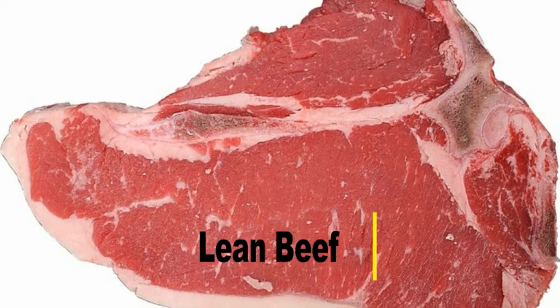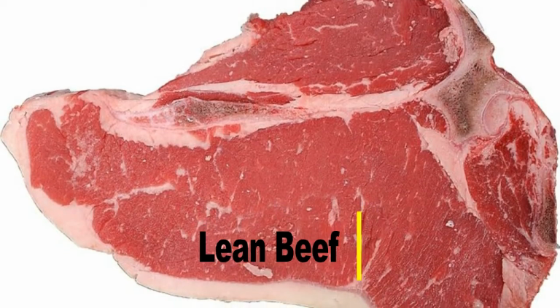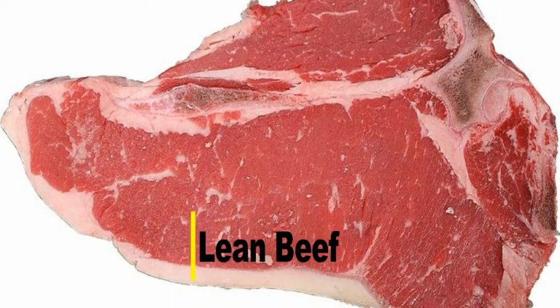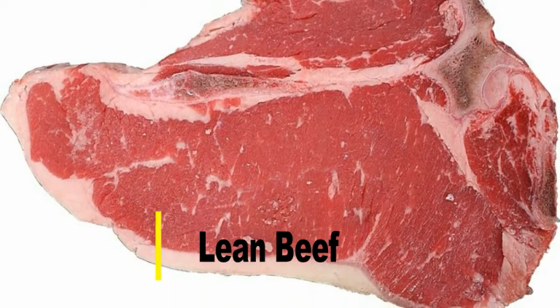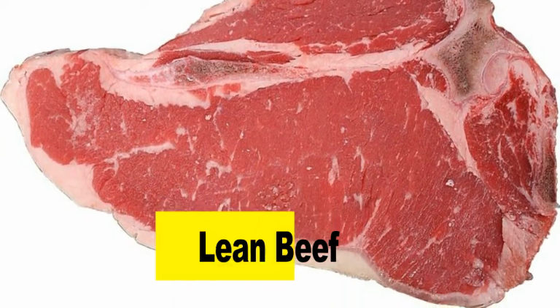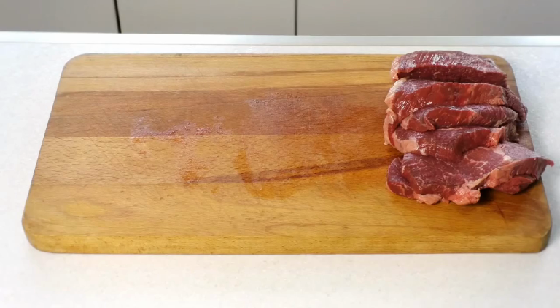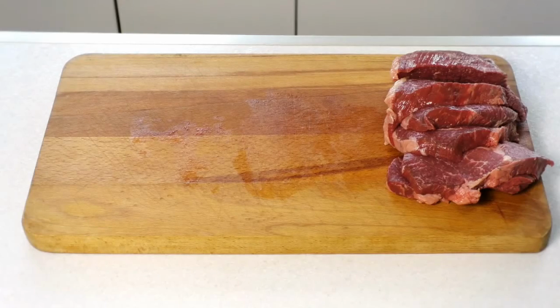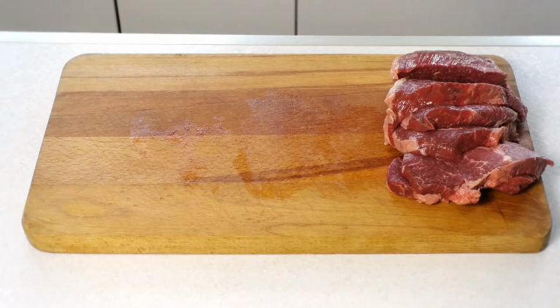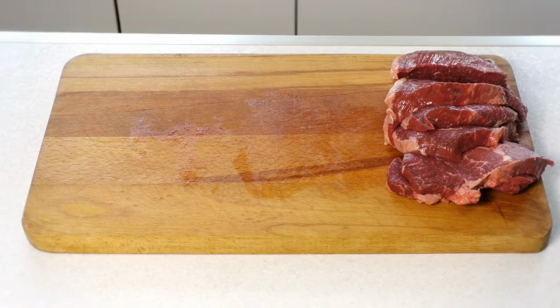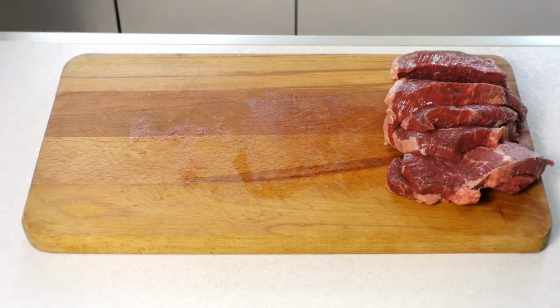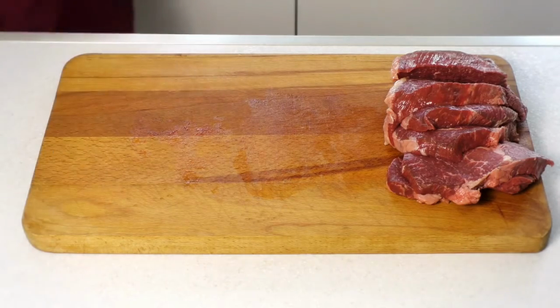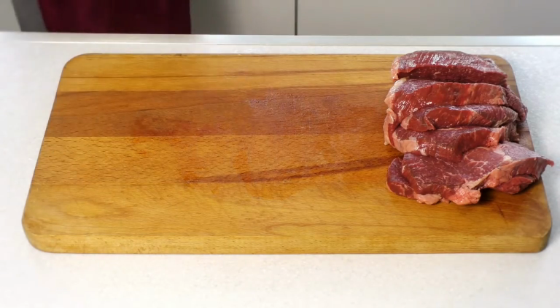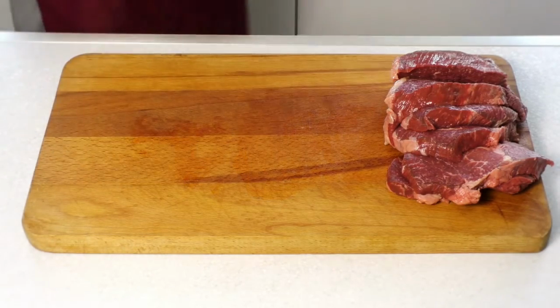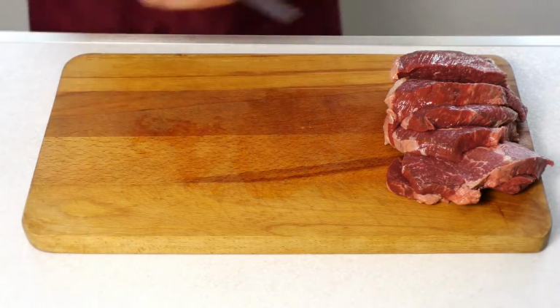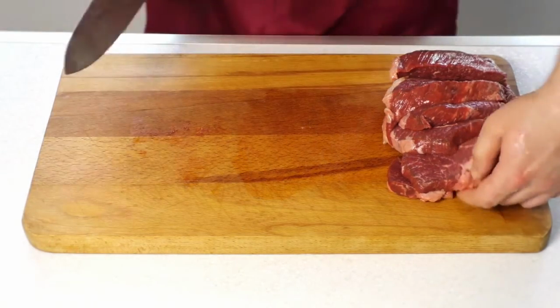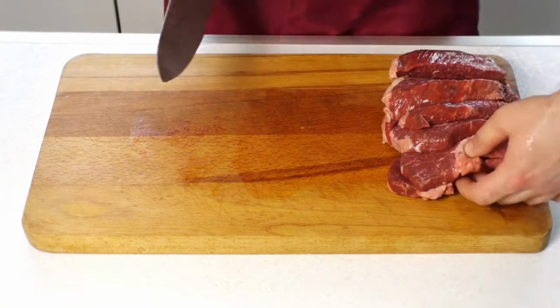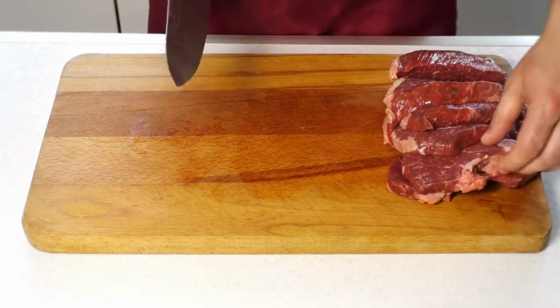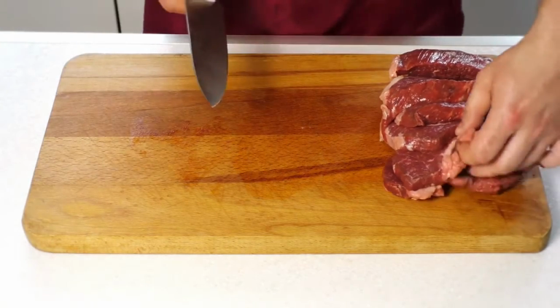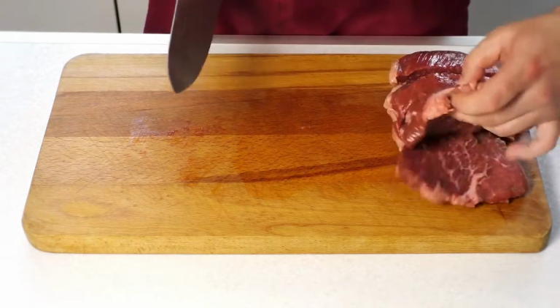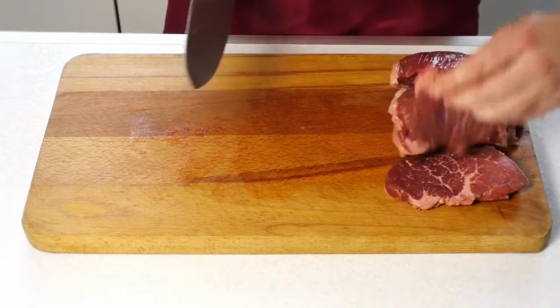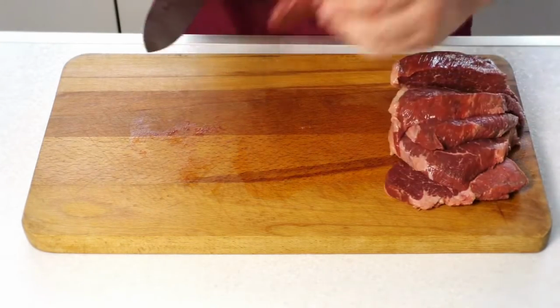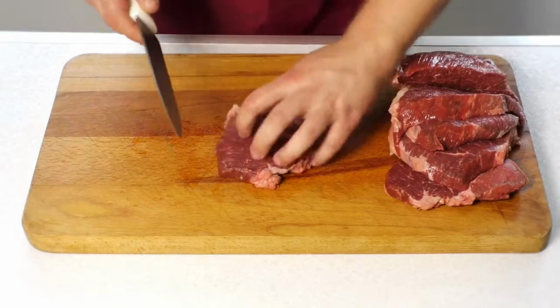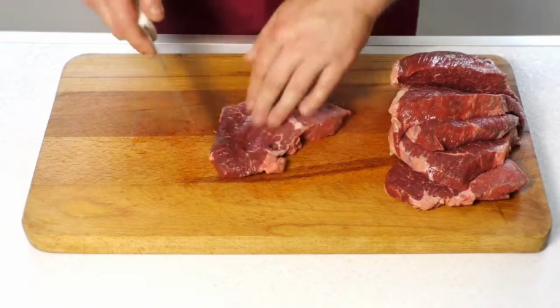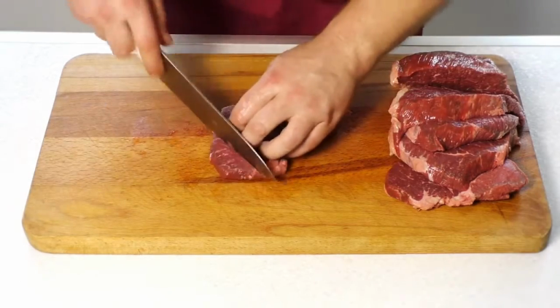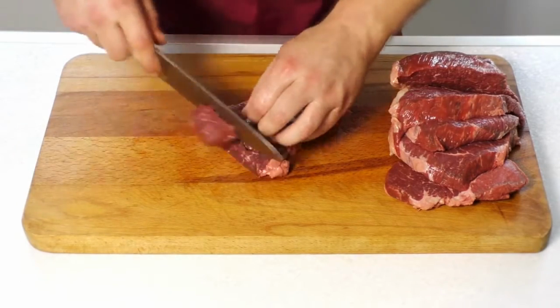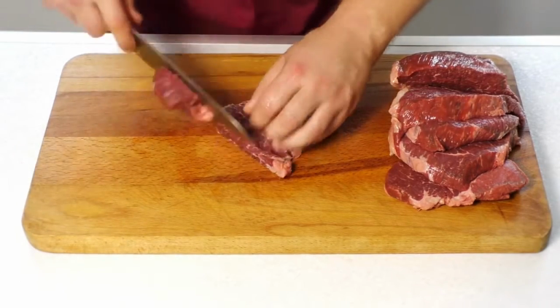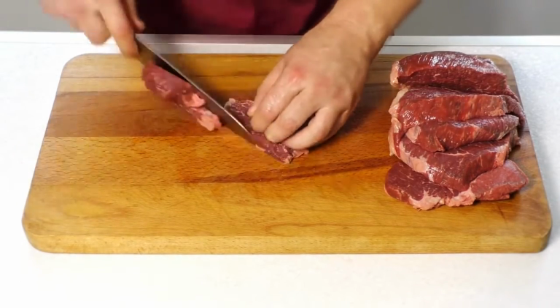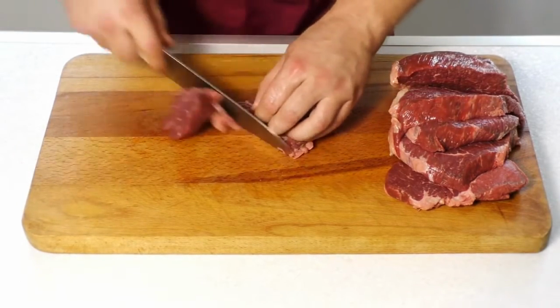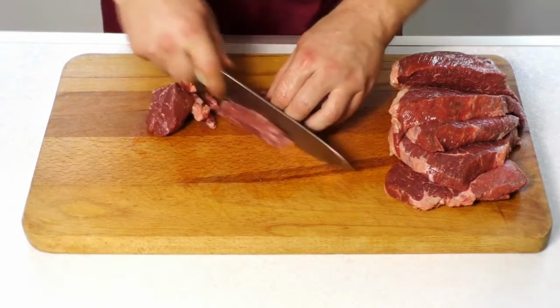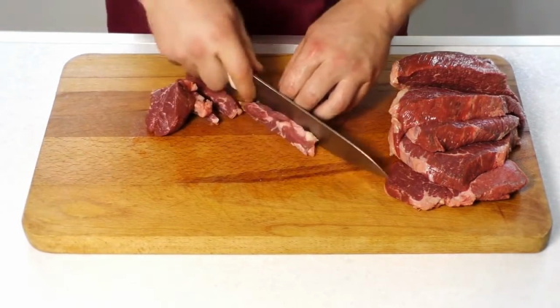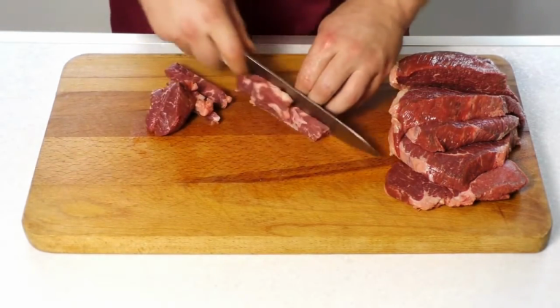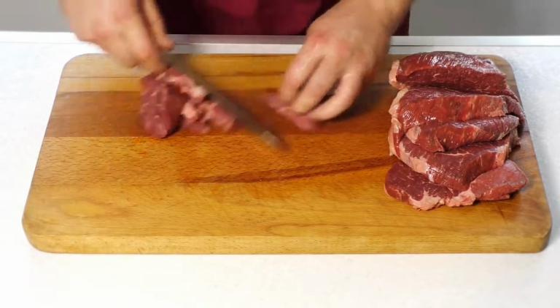Lean Beef. Every new mom needs an energy boost, and lean beef is a great source of such. It is enriched with protein, vitamin B12, and especially iron — a proven energy booster.